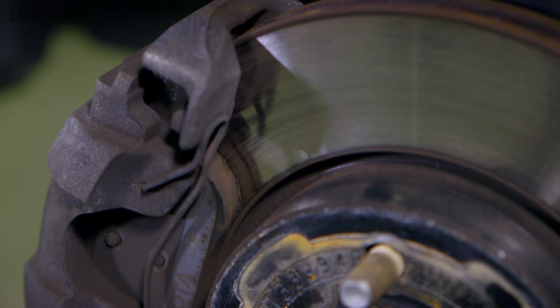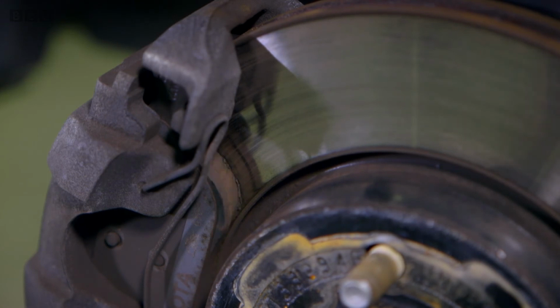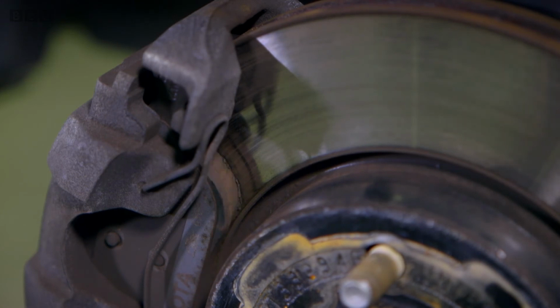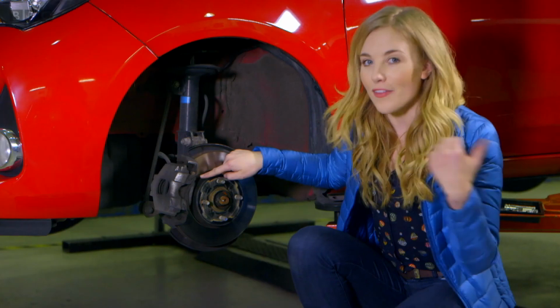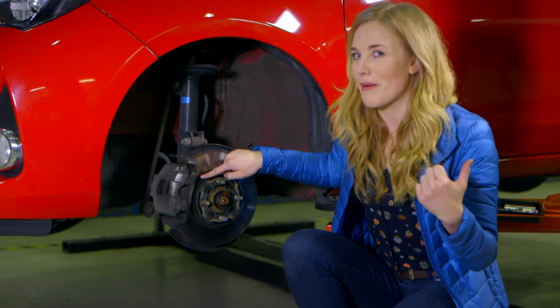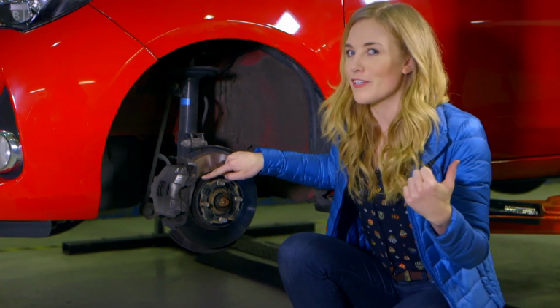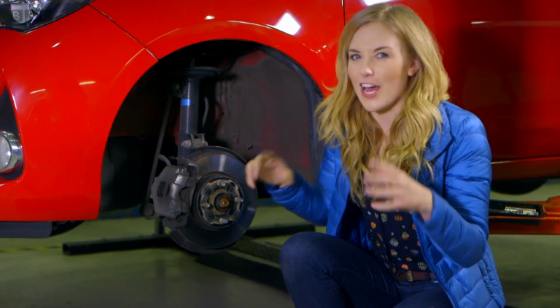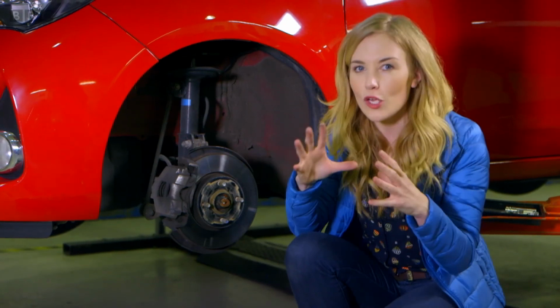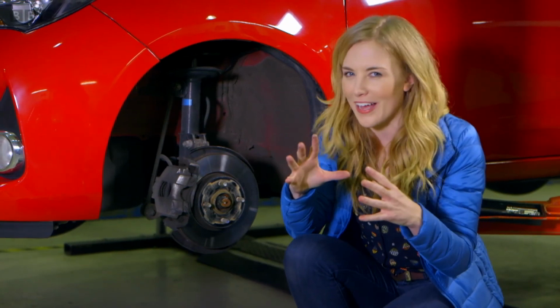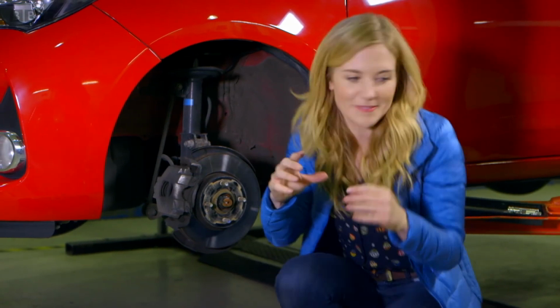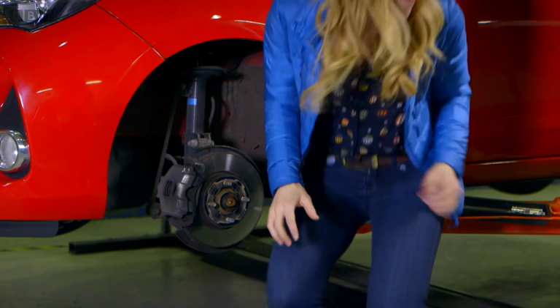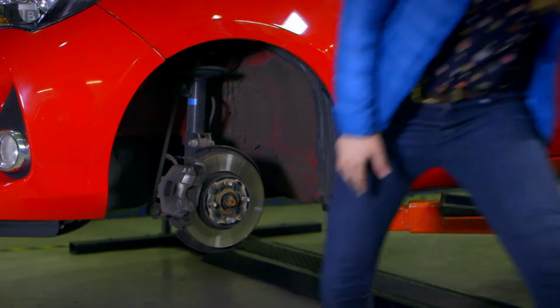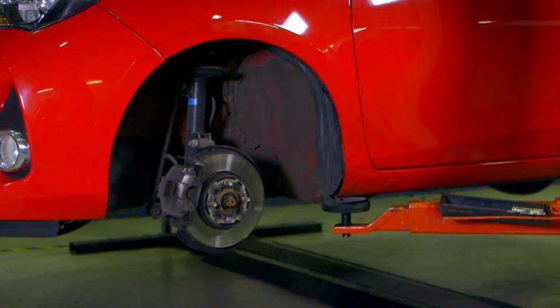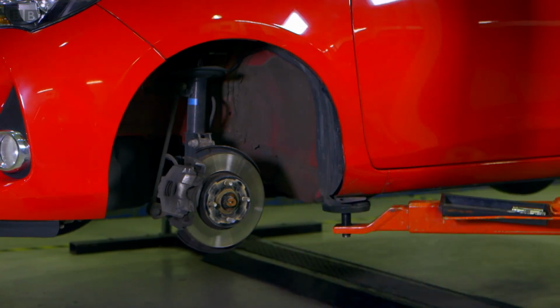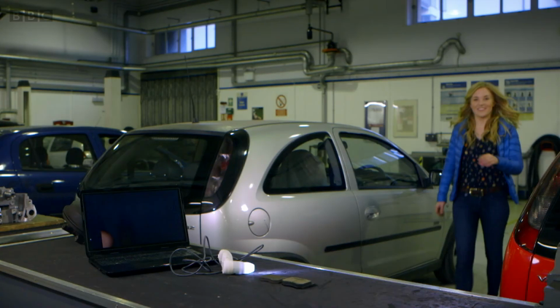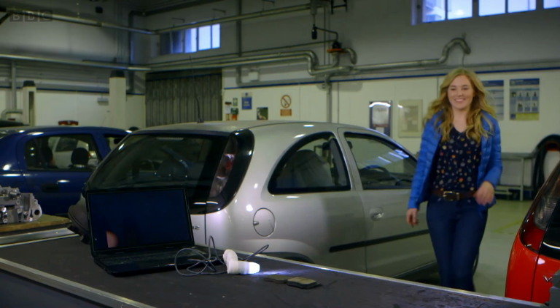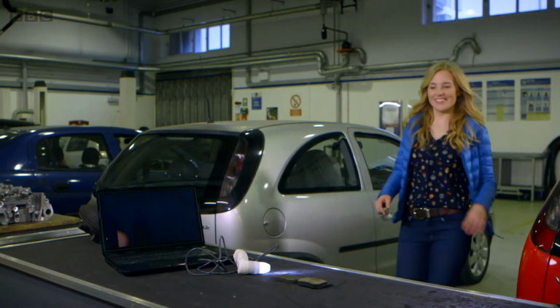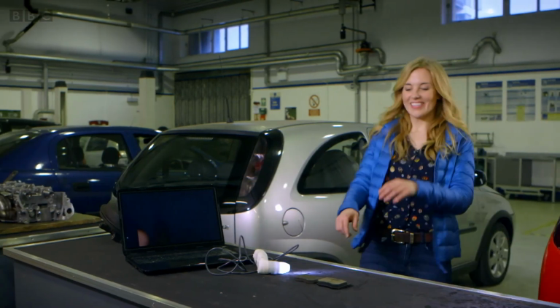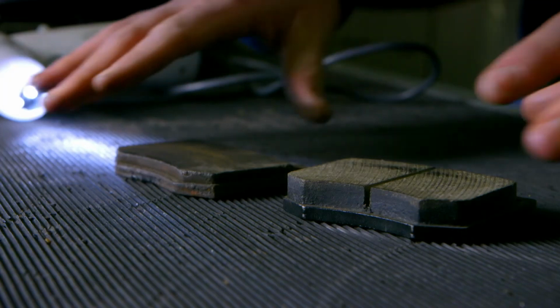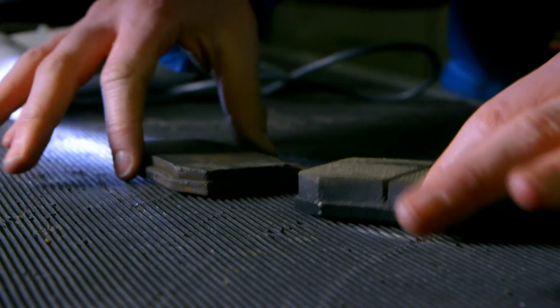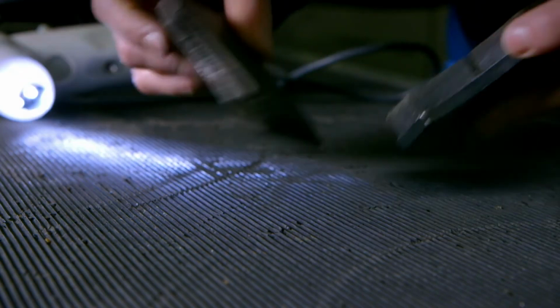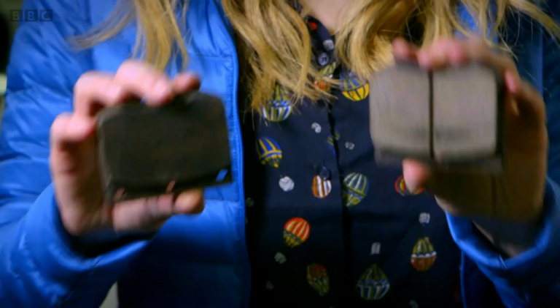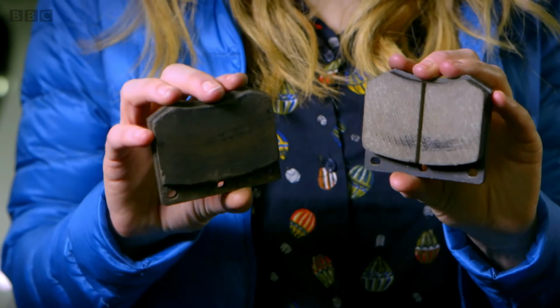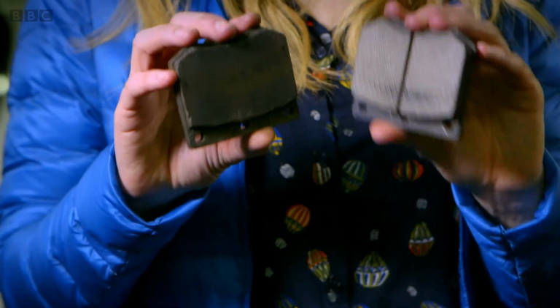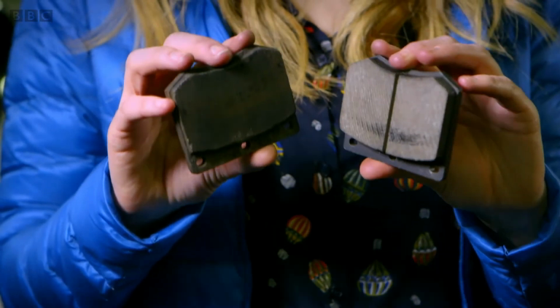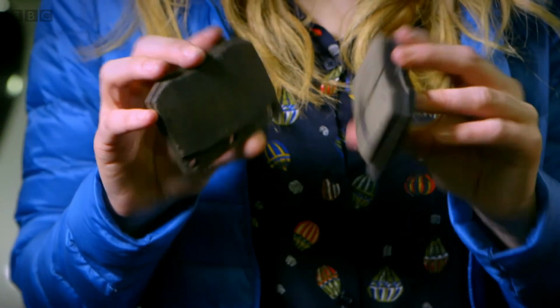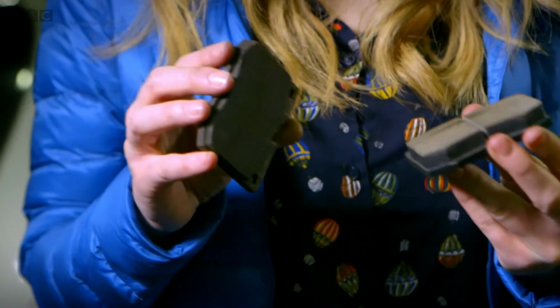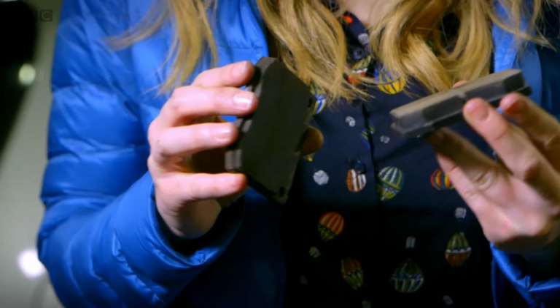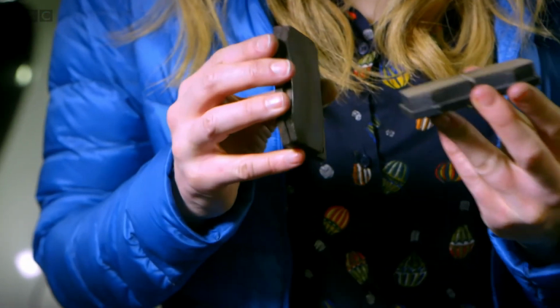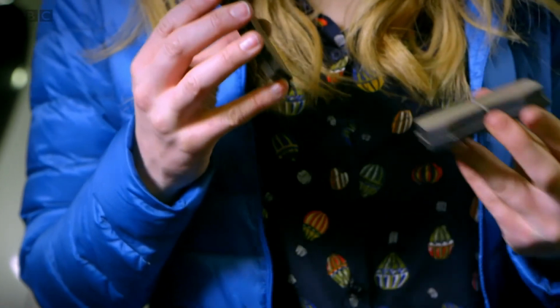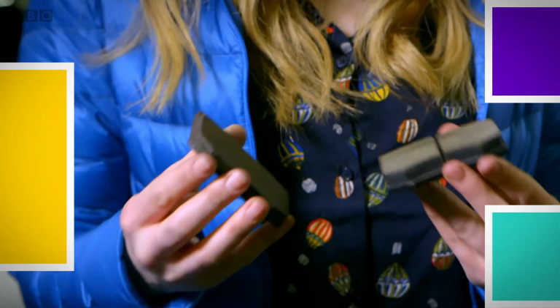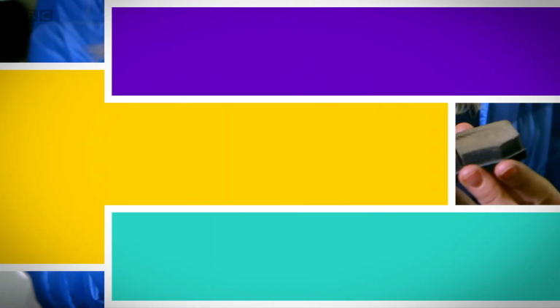But I've got some other brake pads for us to get a close look at. These are brake pads — one of them is new and one of them is old.